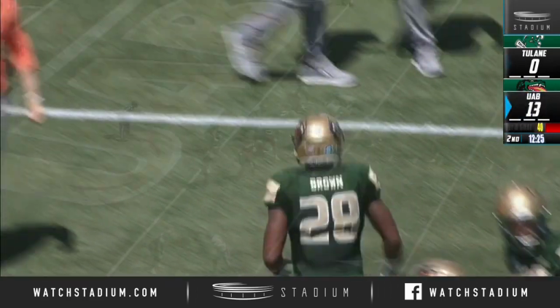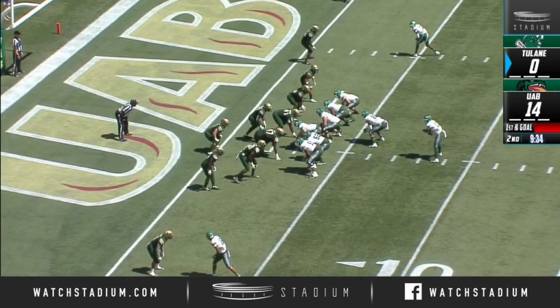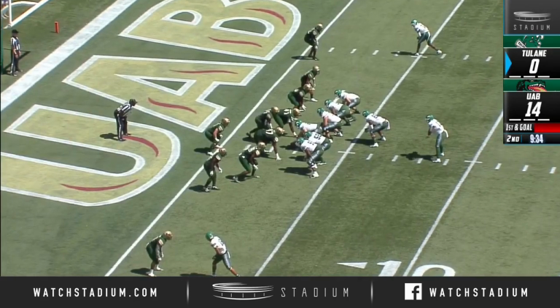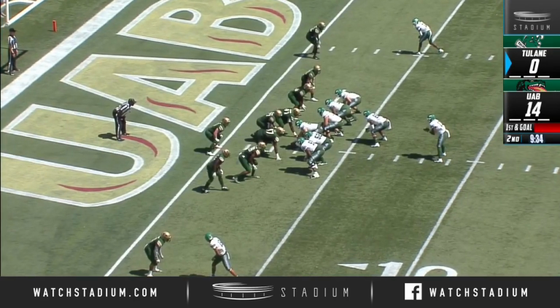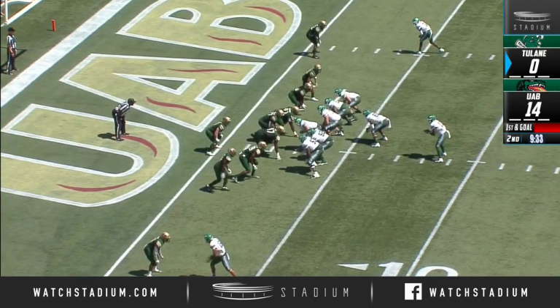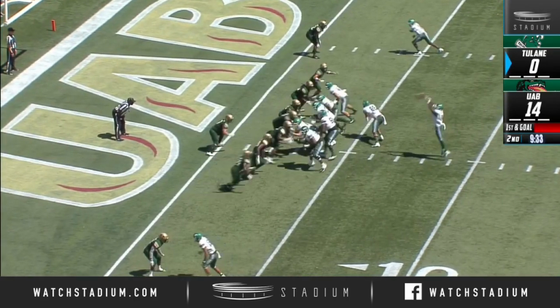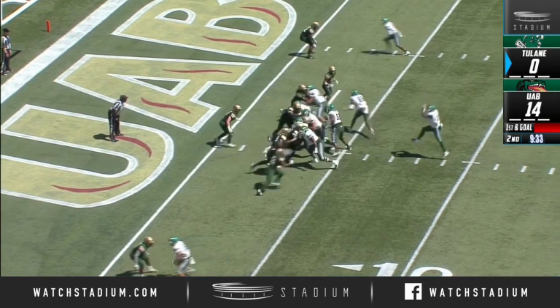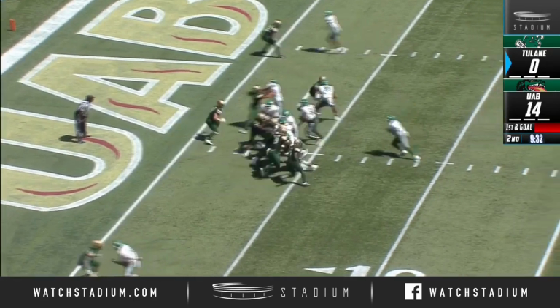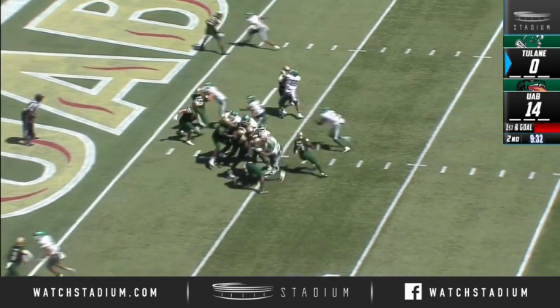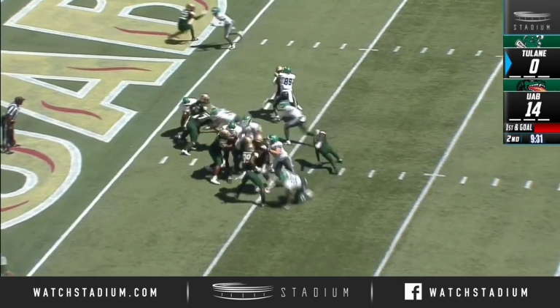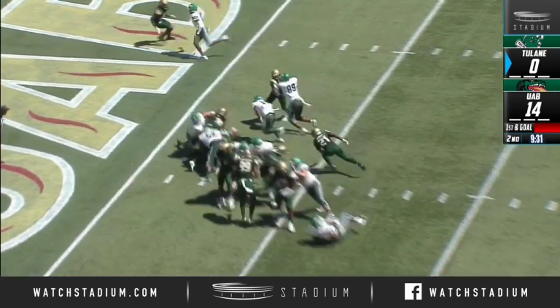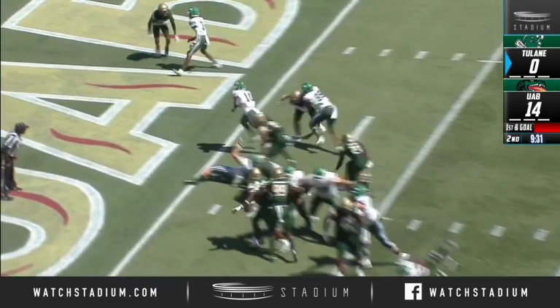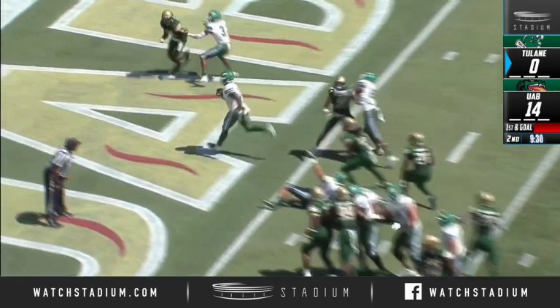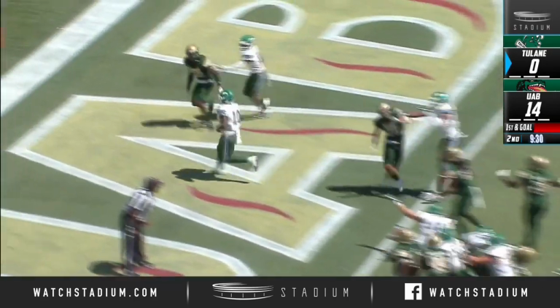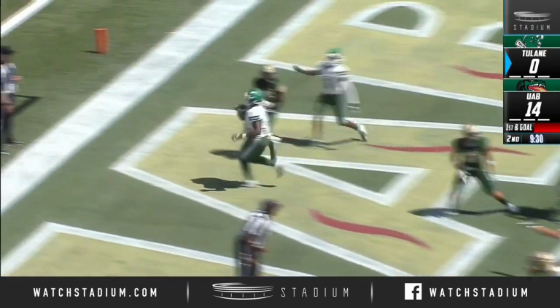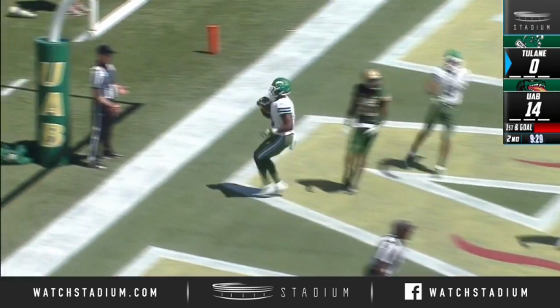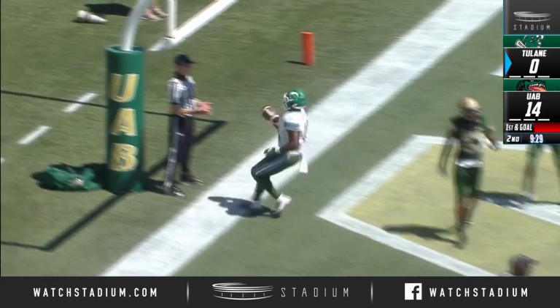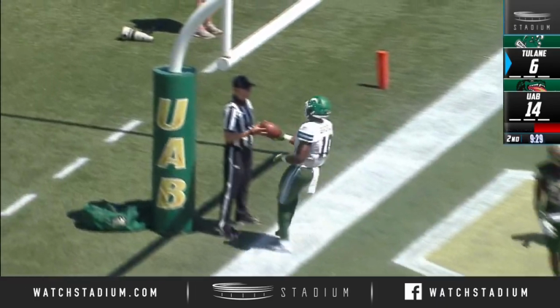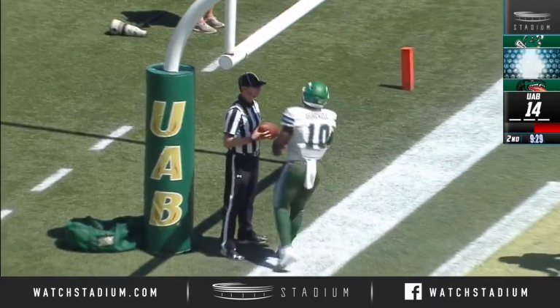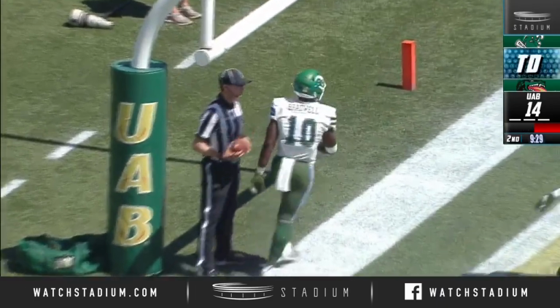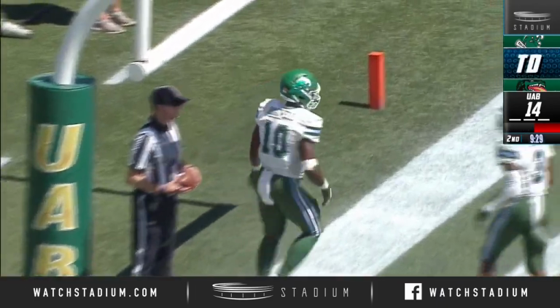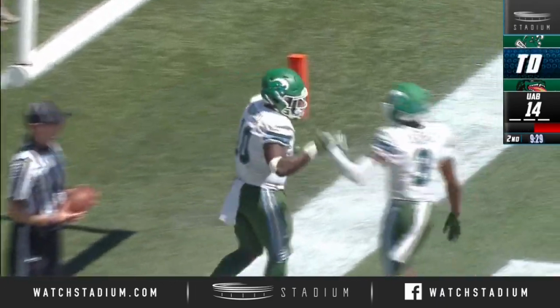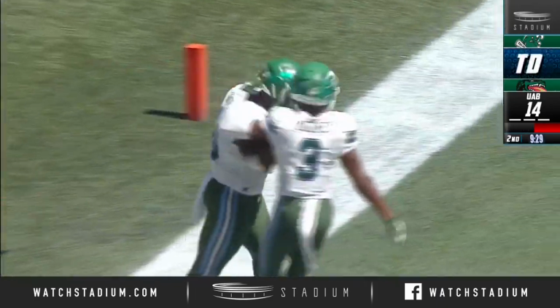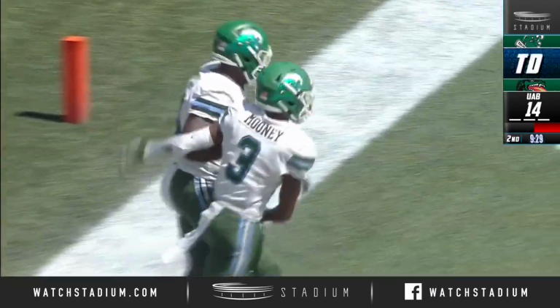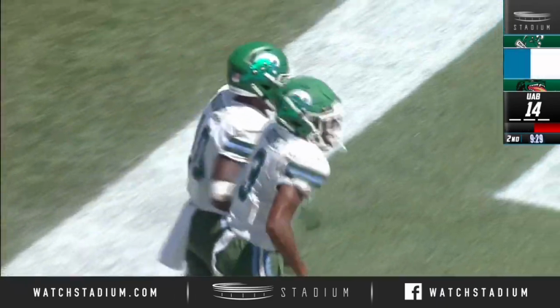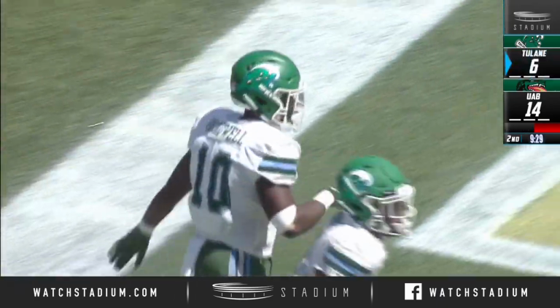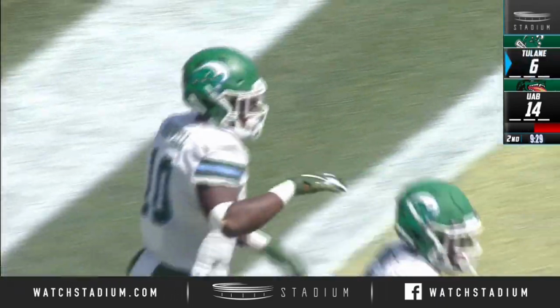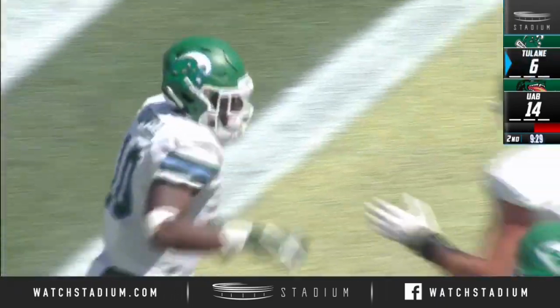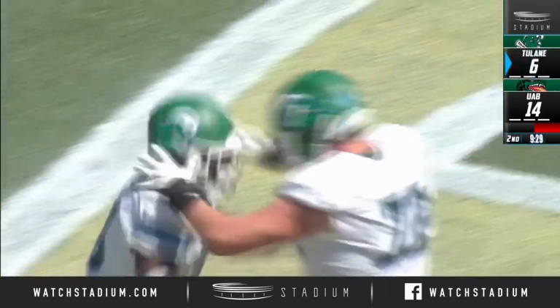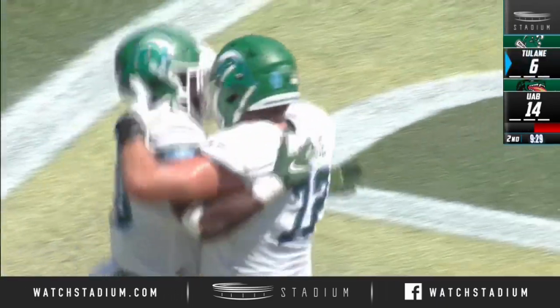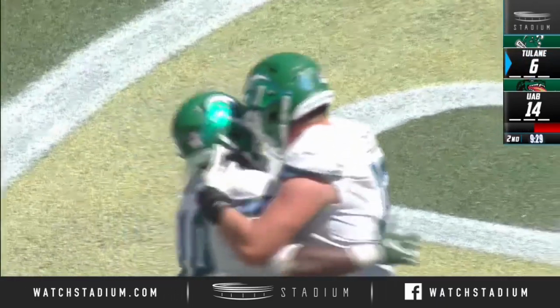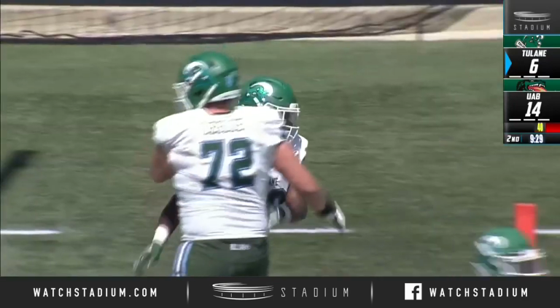First and goal now. Bradwell remains in there. Bradwell right down the chute for the touchdown. Tulane on the board.